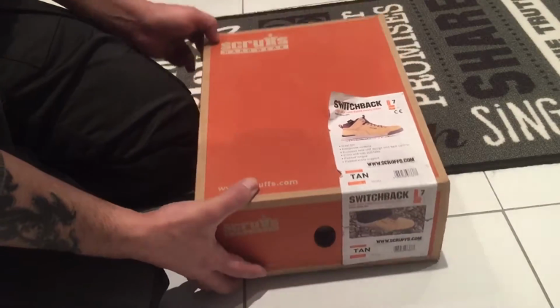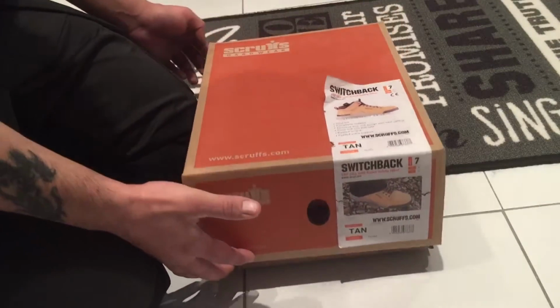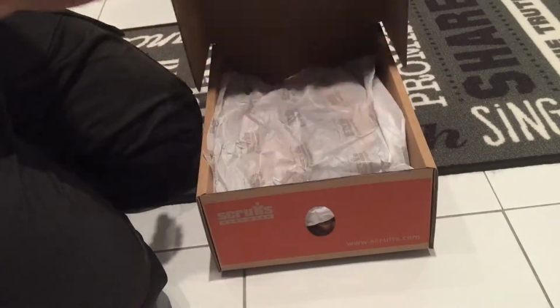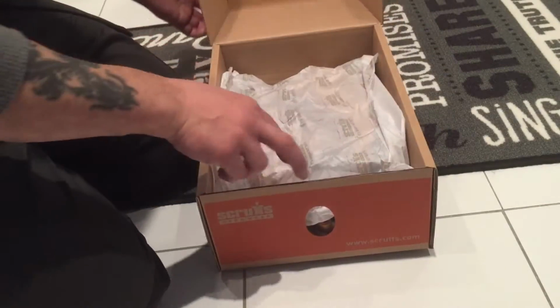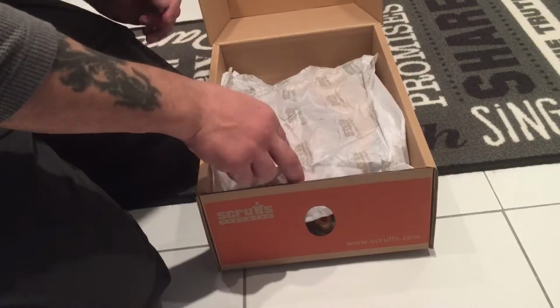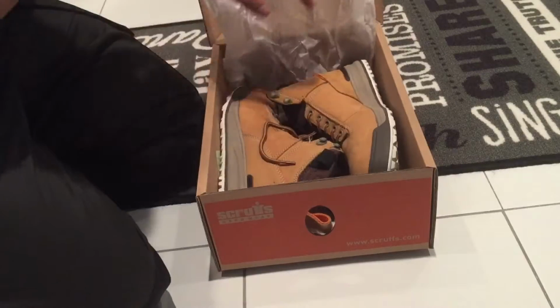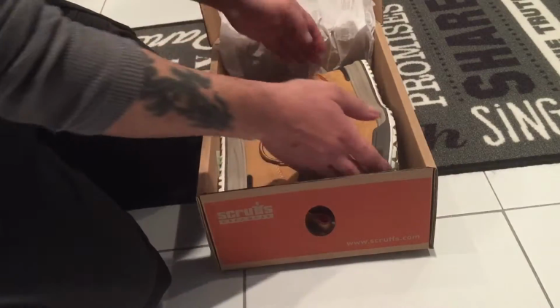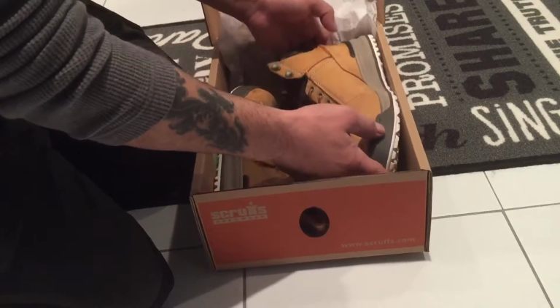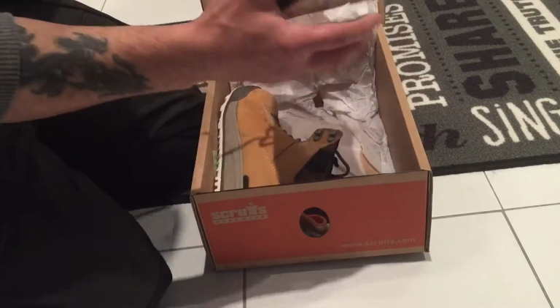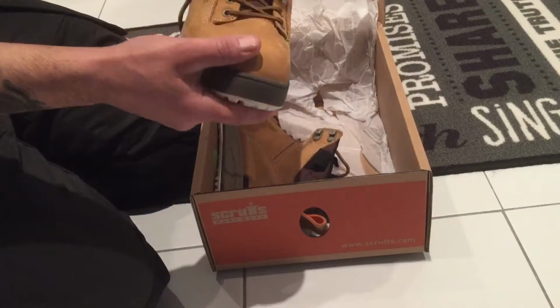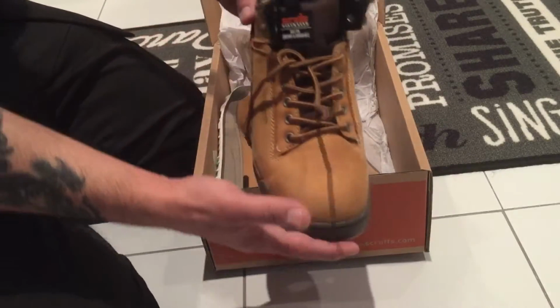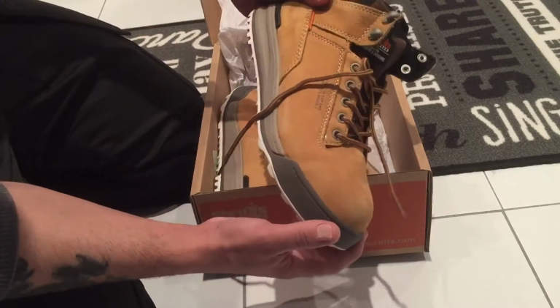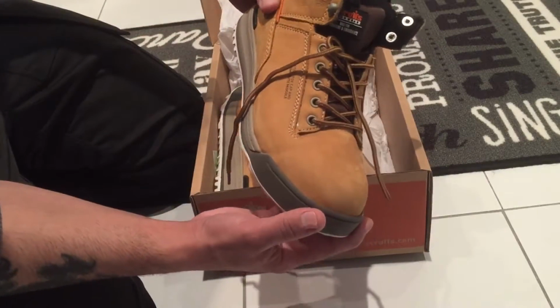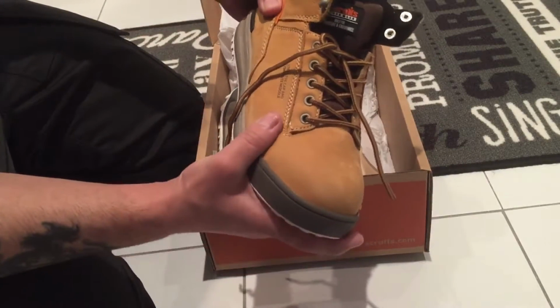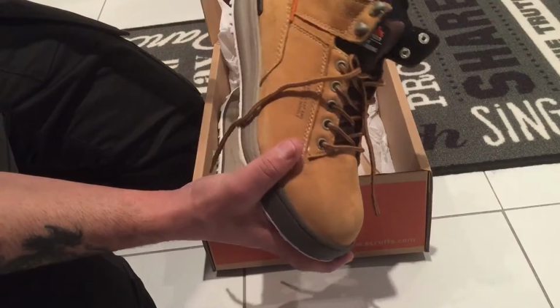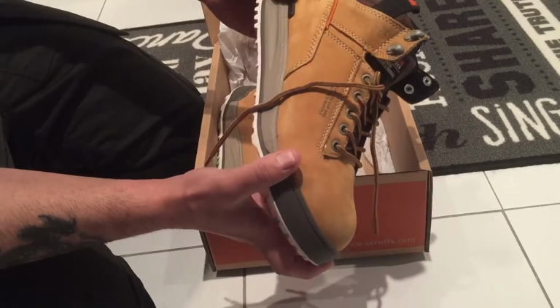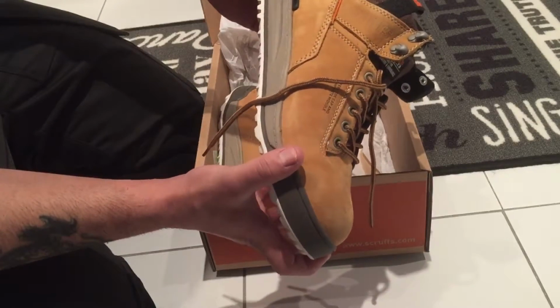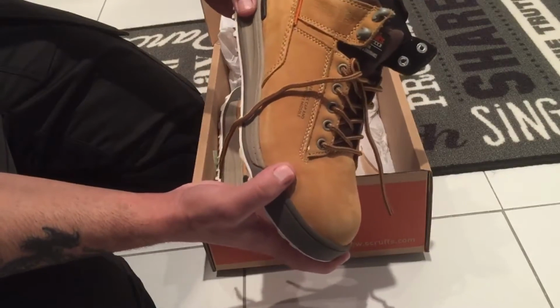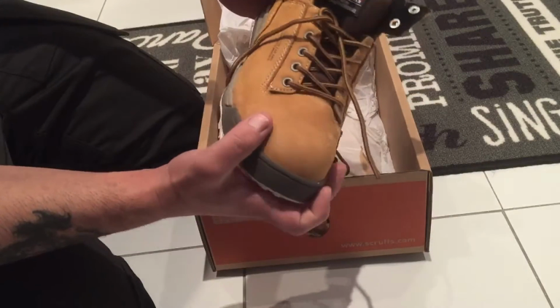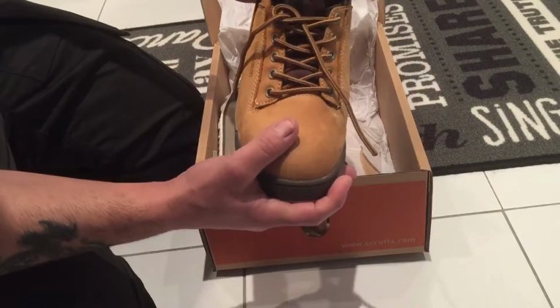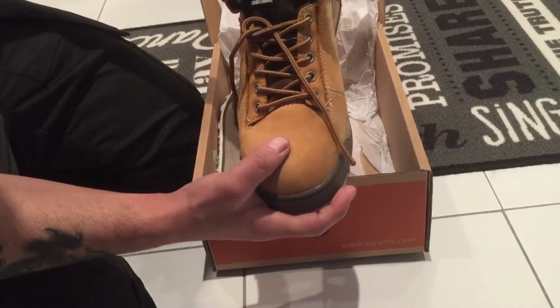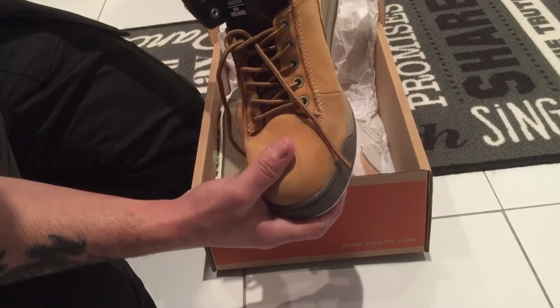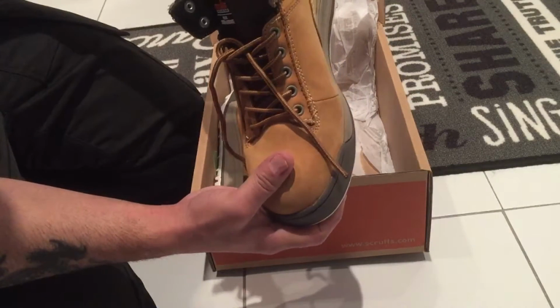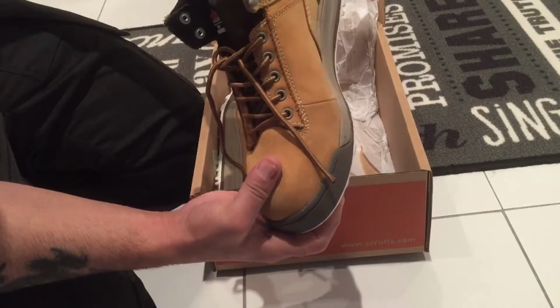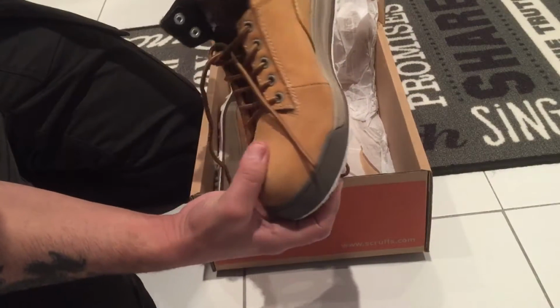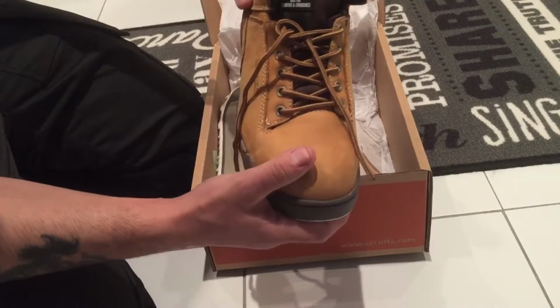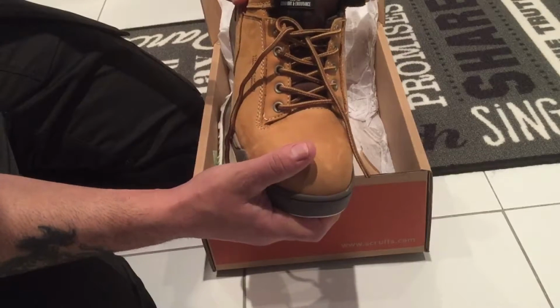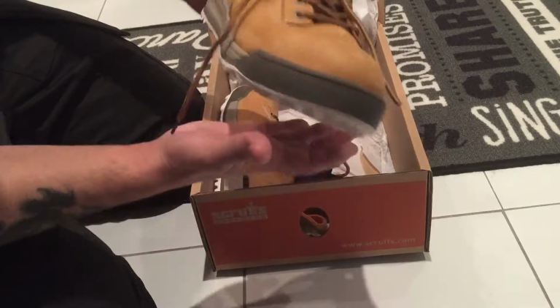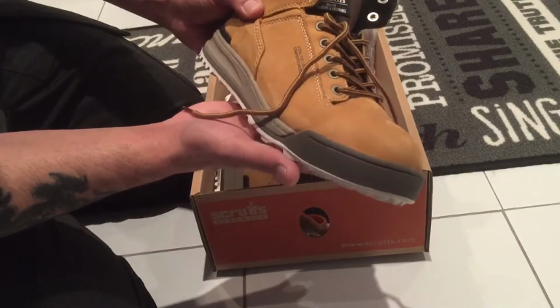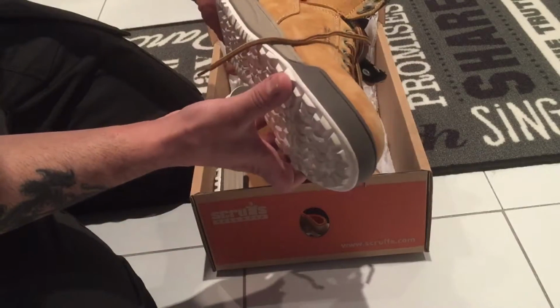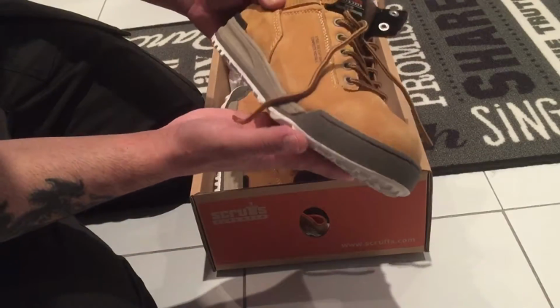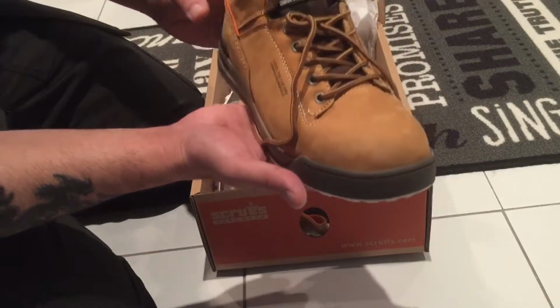I've got the tan ones and I really like this color, they're really nice. I might actually get the dark brown ones as well because I like them so much.